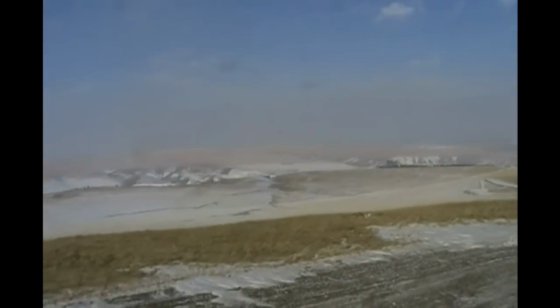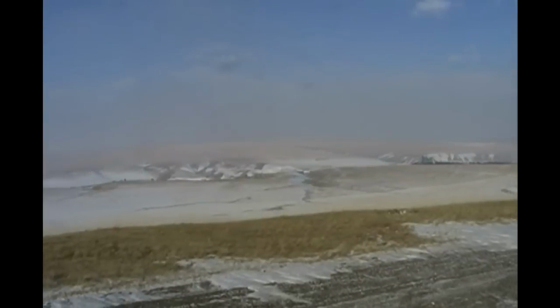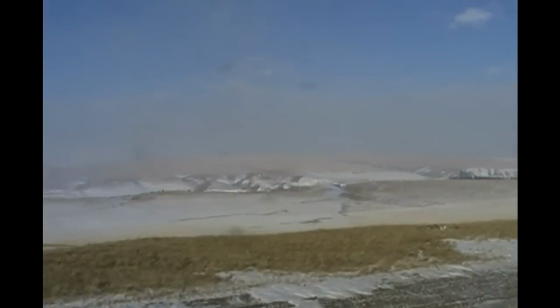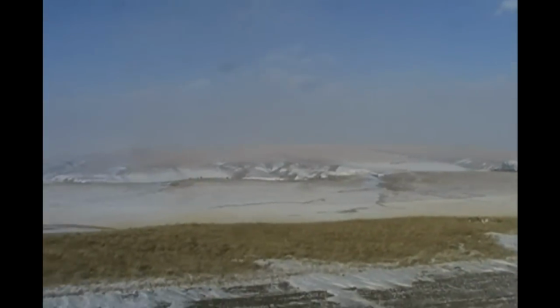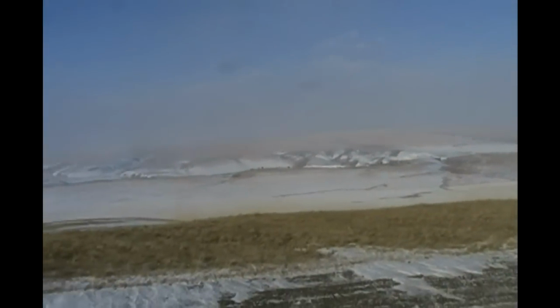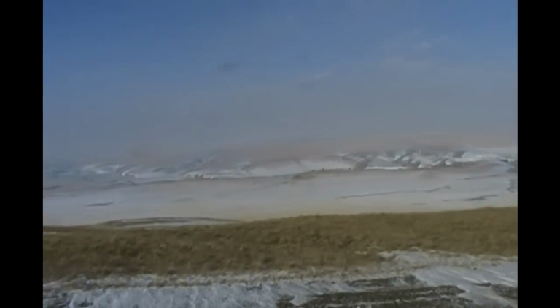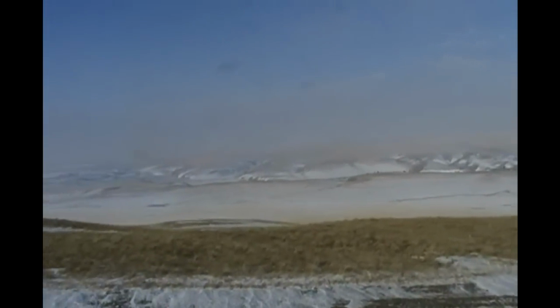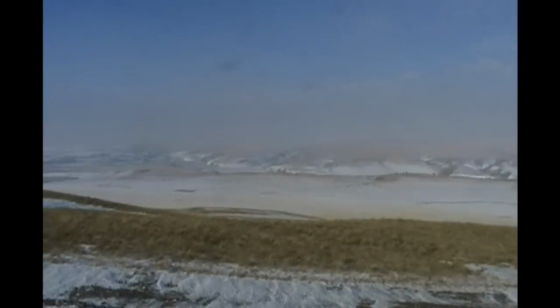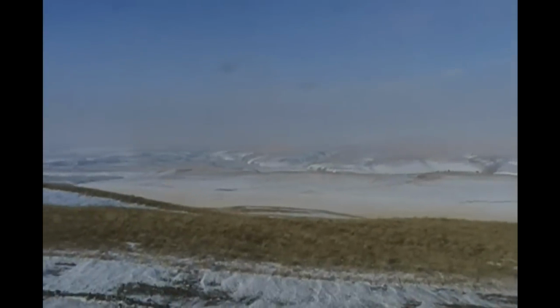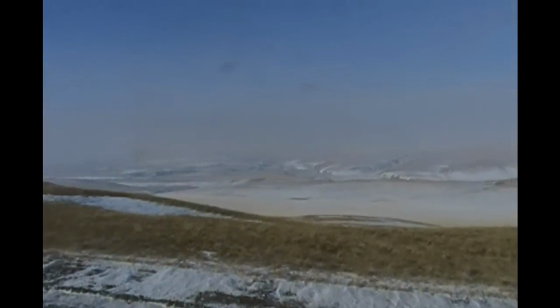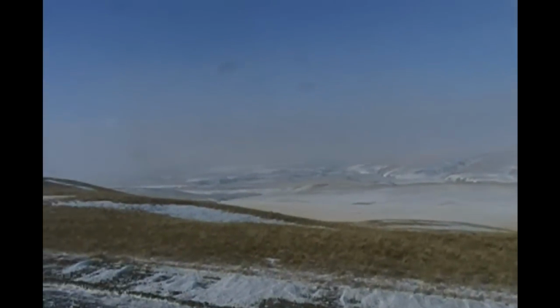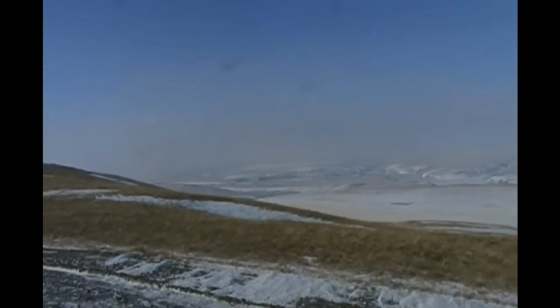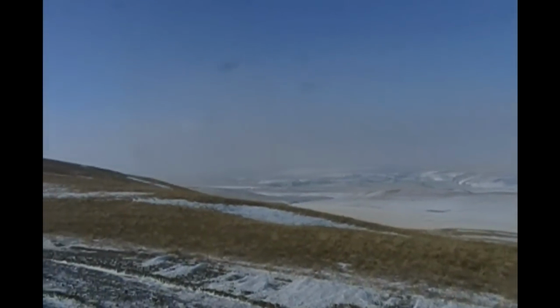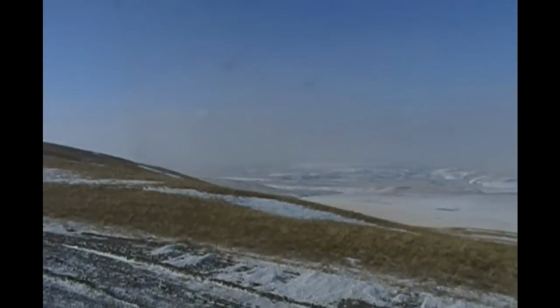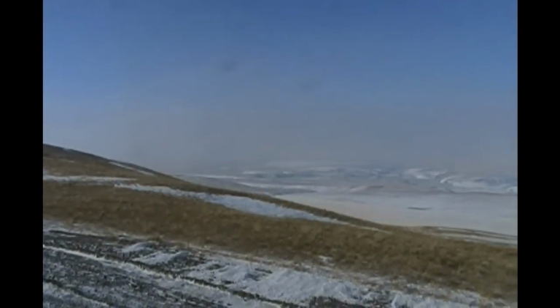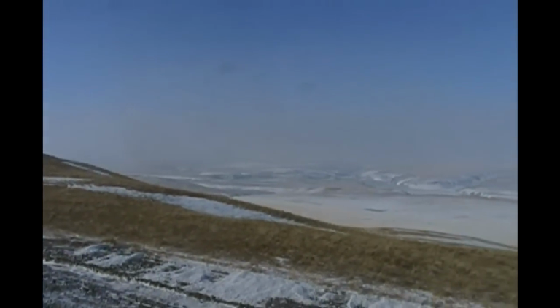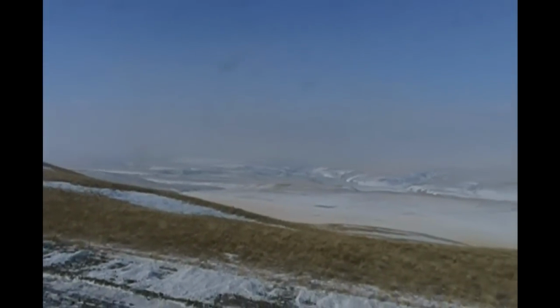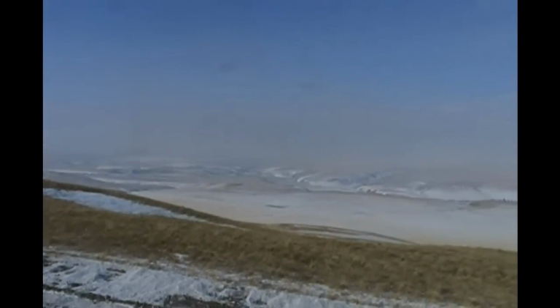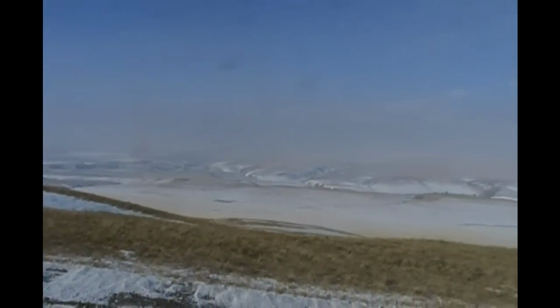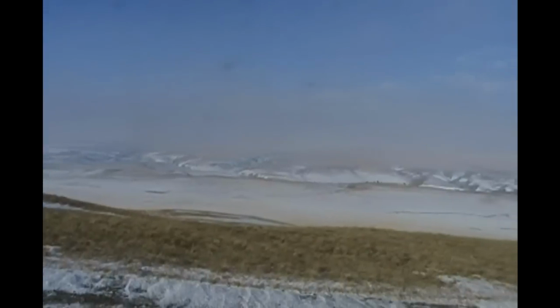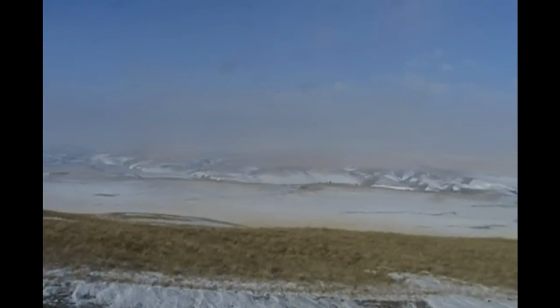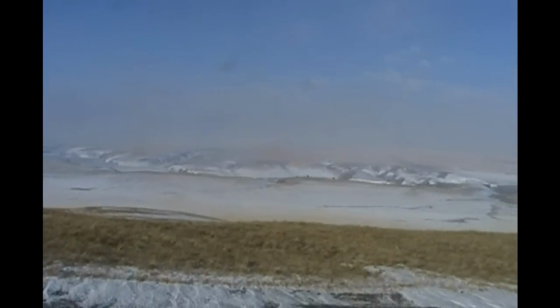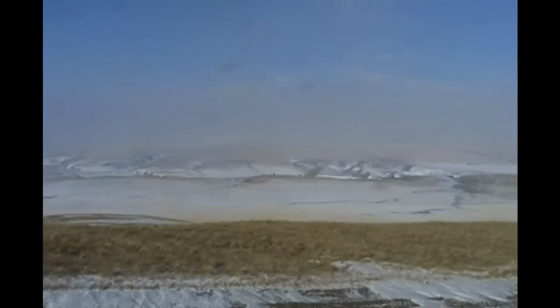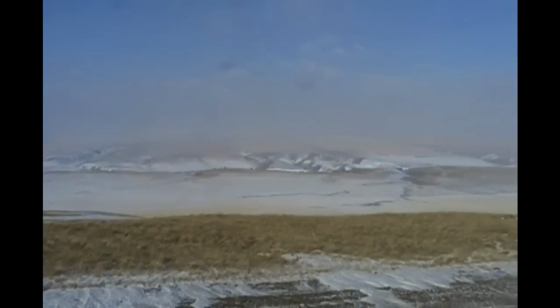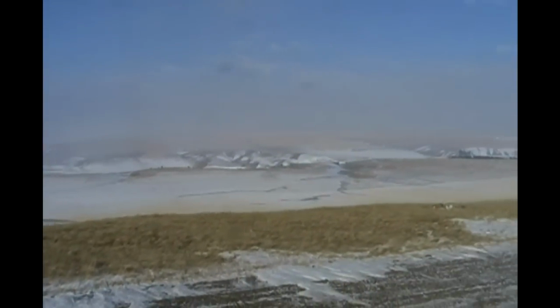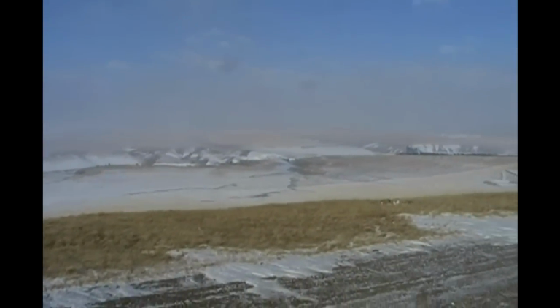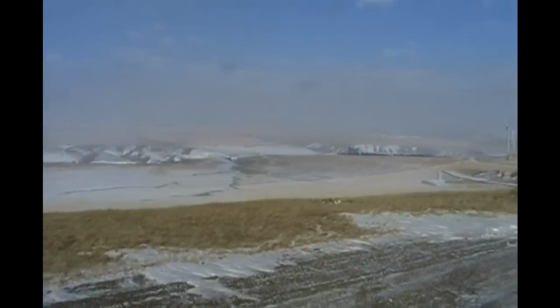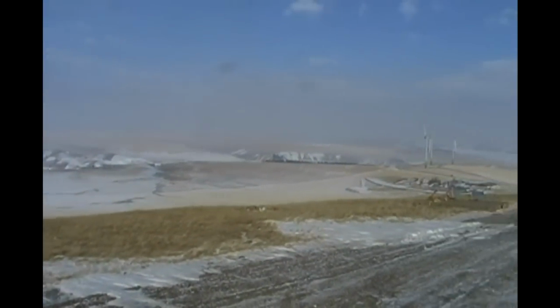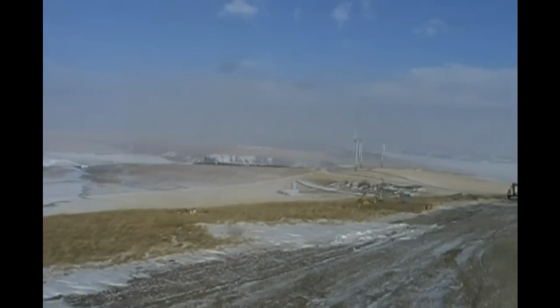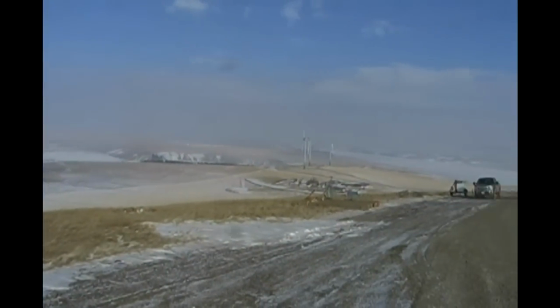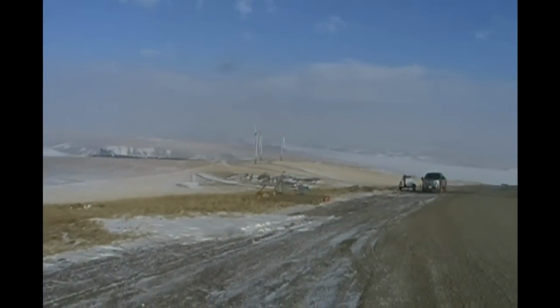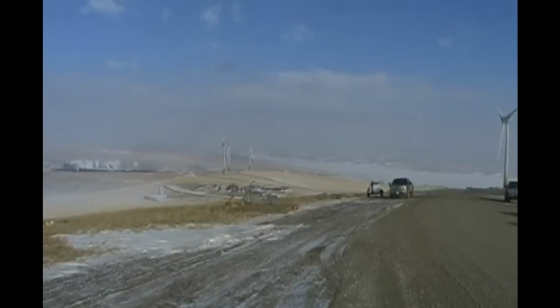The Rockies are just out to the west, although with the haze you can't see them. Waterton National Park is just down to the south of us here. It's warmed up — it's down to about minus 12 right now. The wind has calmed down enough to get these up.